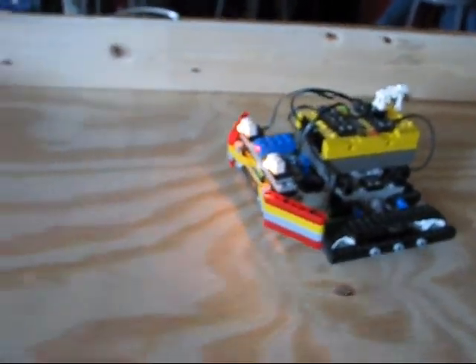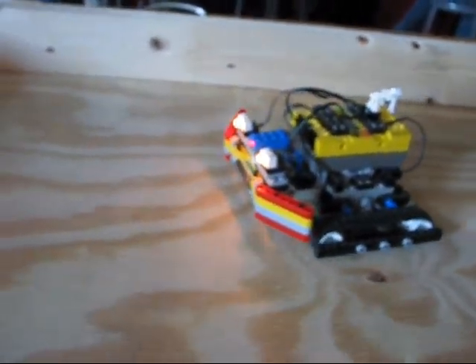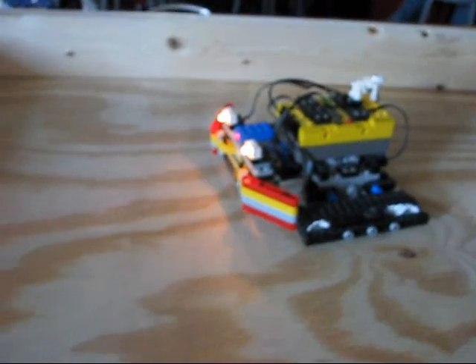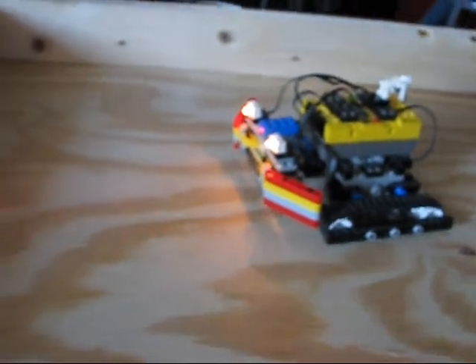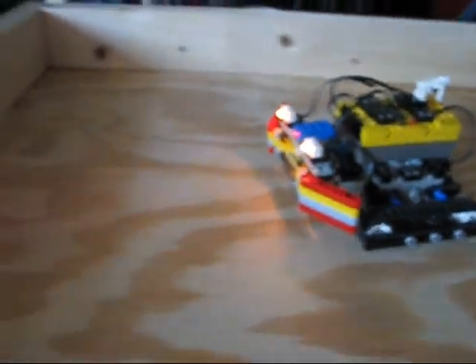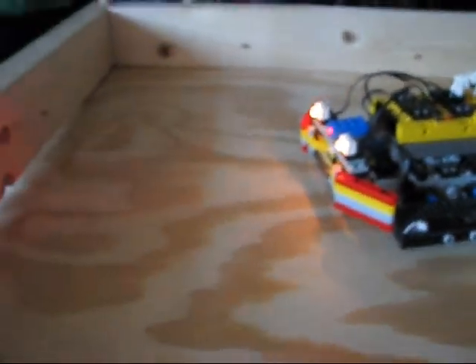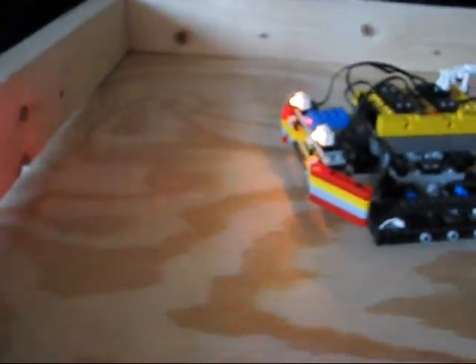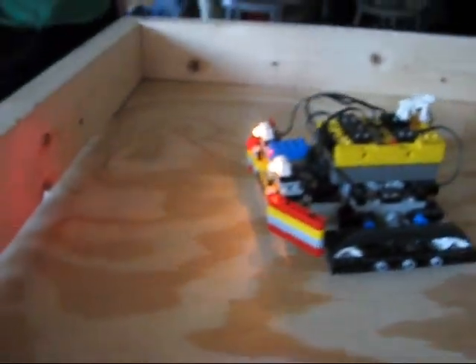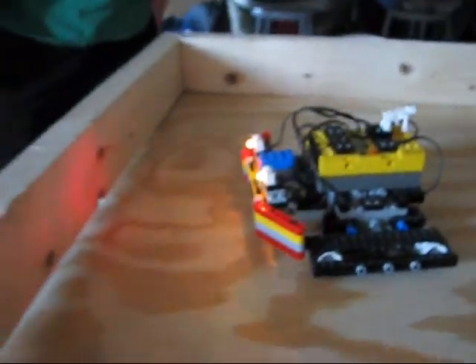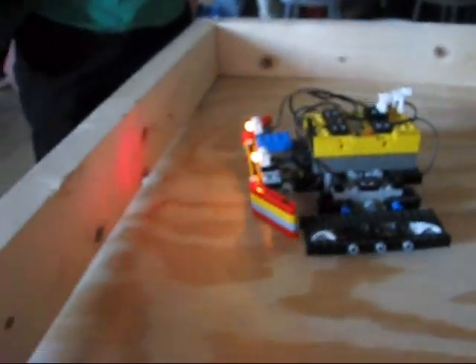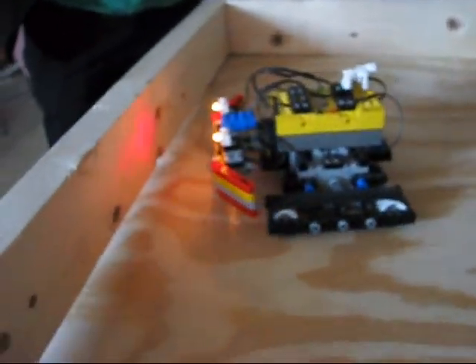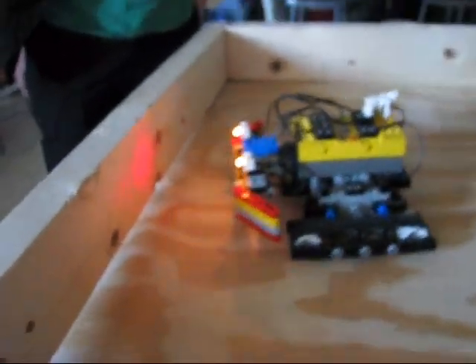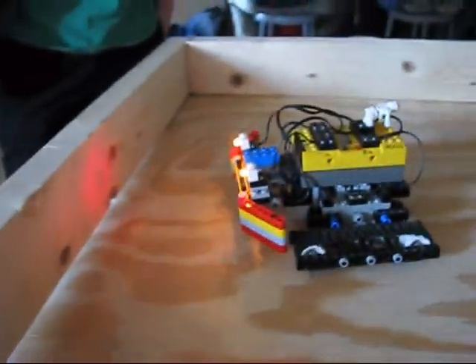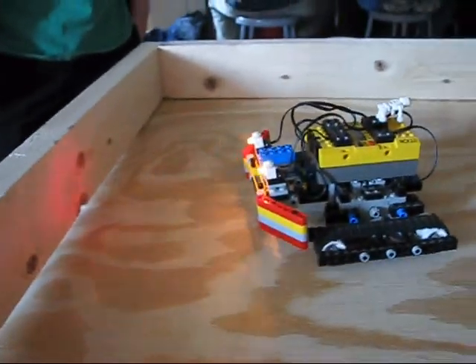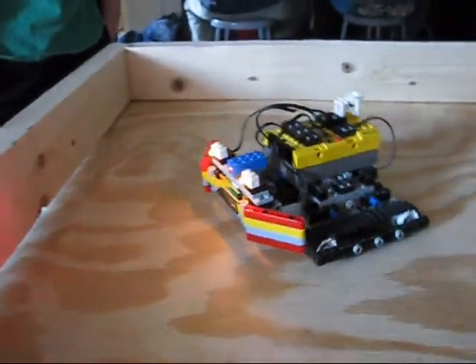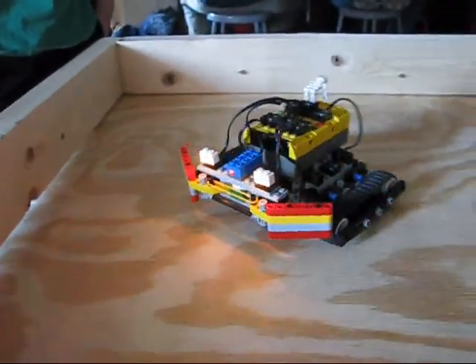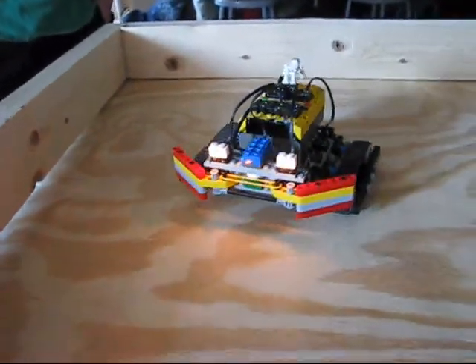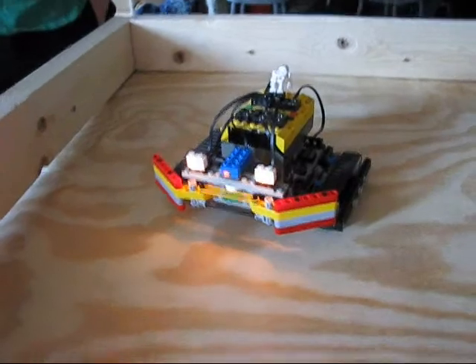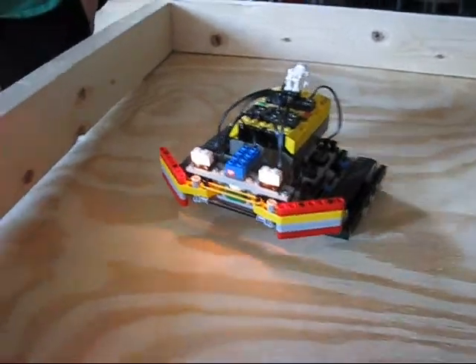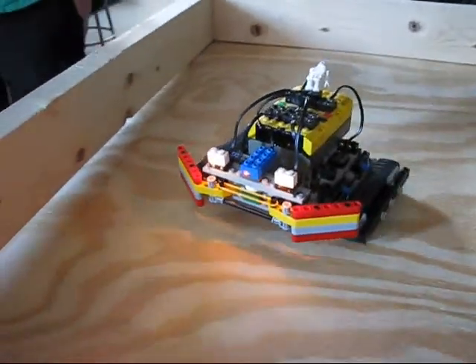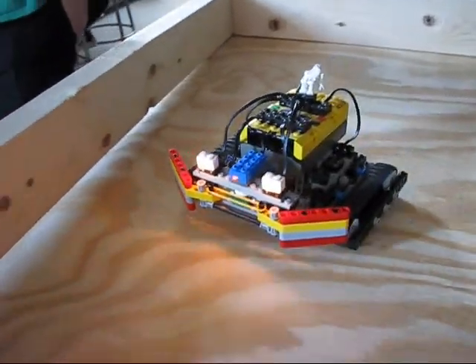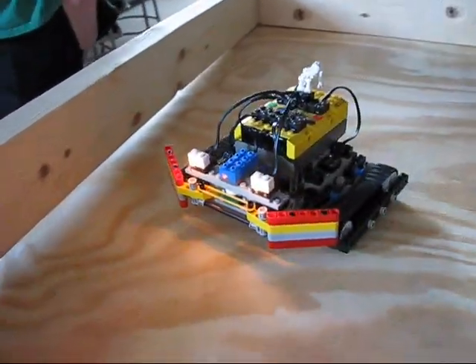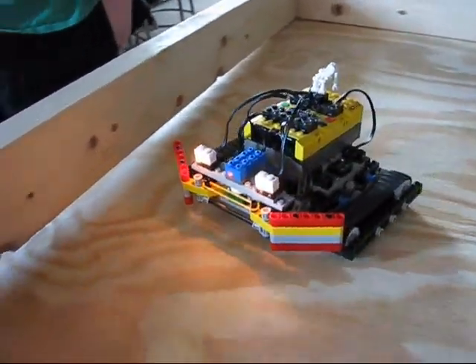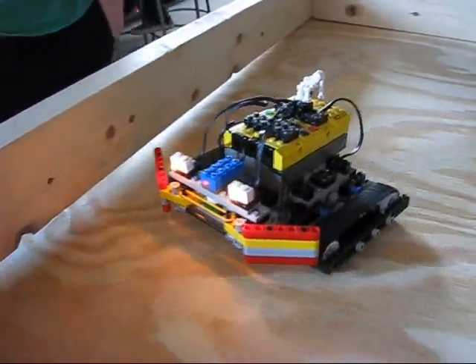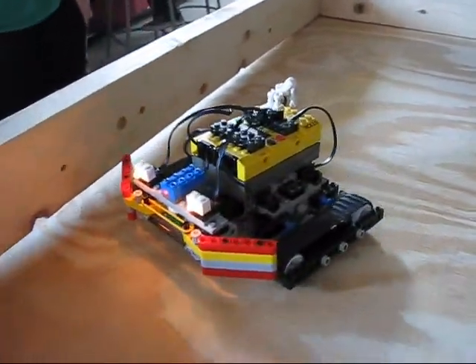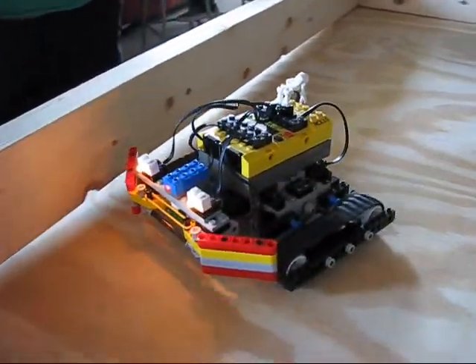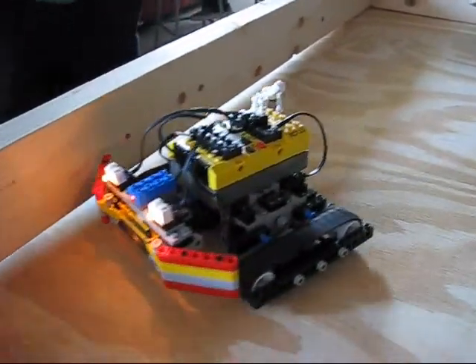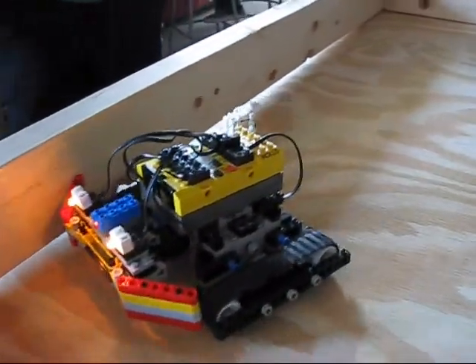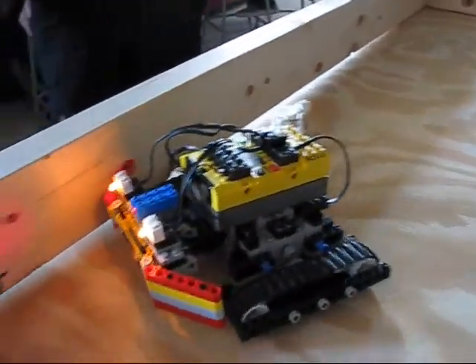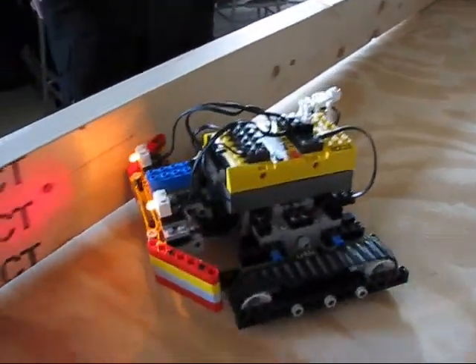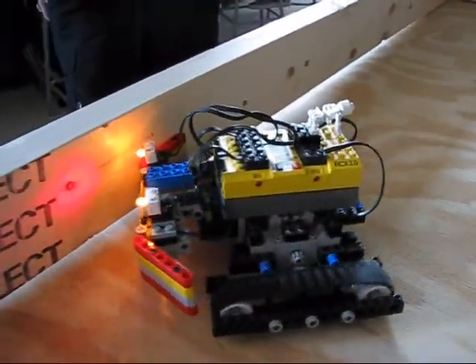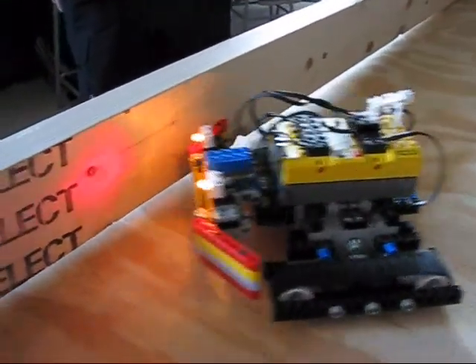If you were going to do this again, what would you do differently? Probably figure out how to get the touch sensors working better beforehand. At the moment it's mostly just the light sensor.